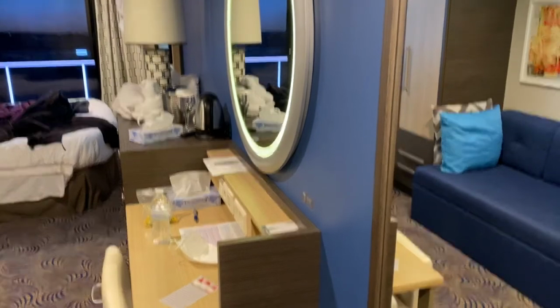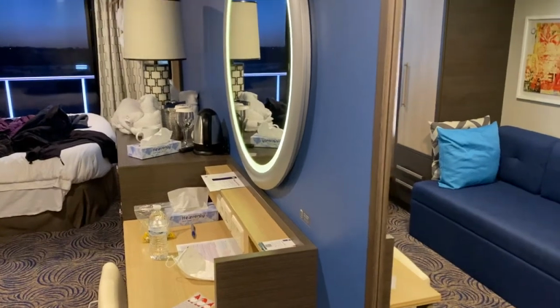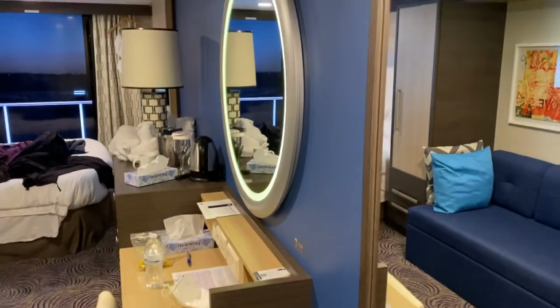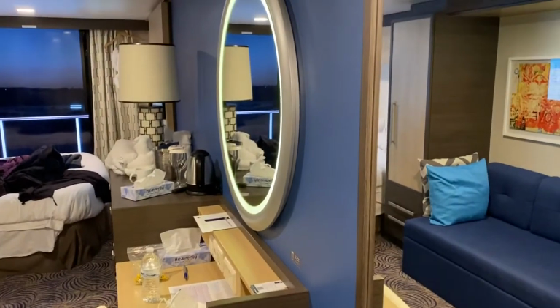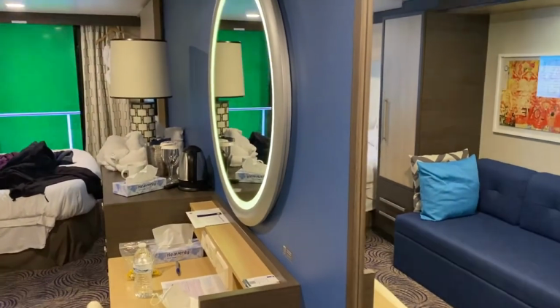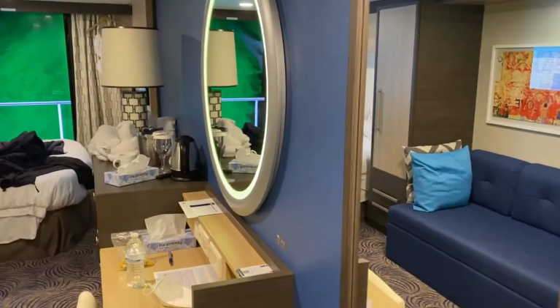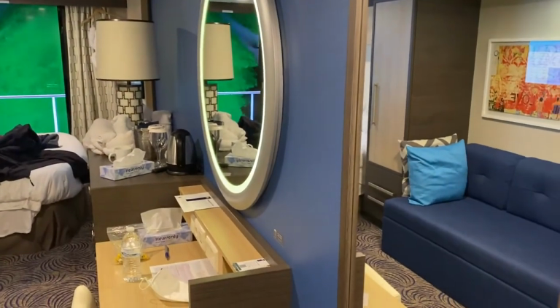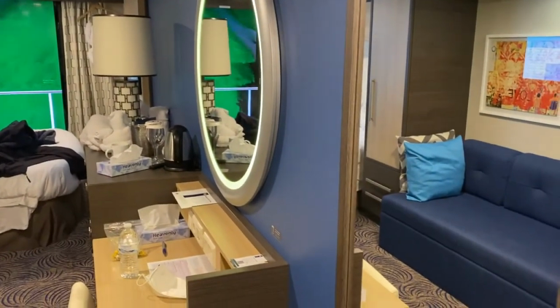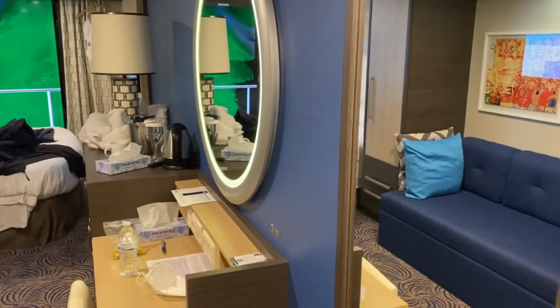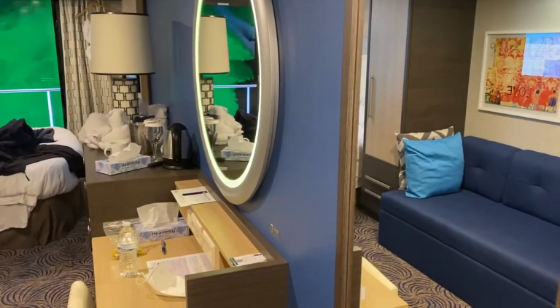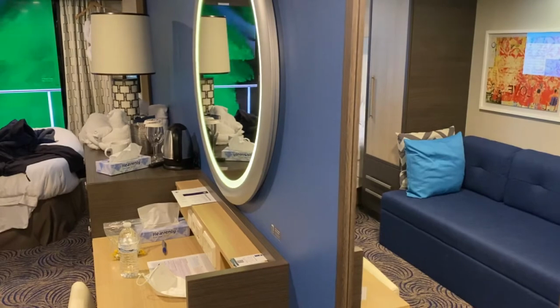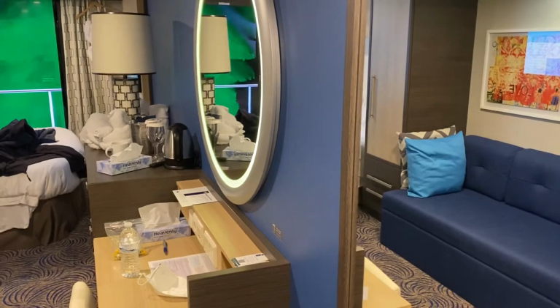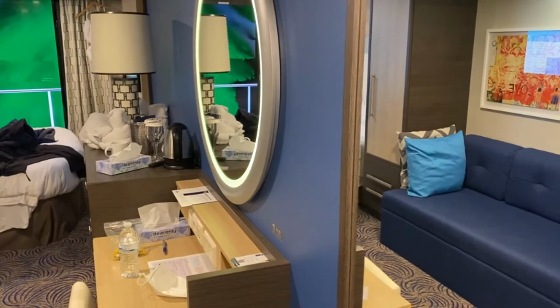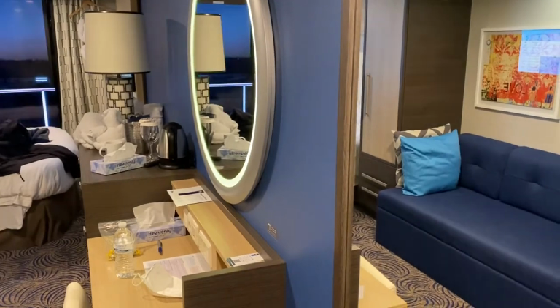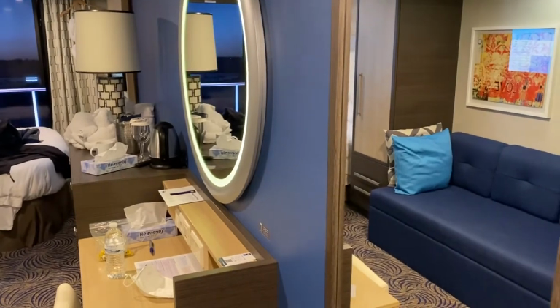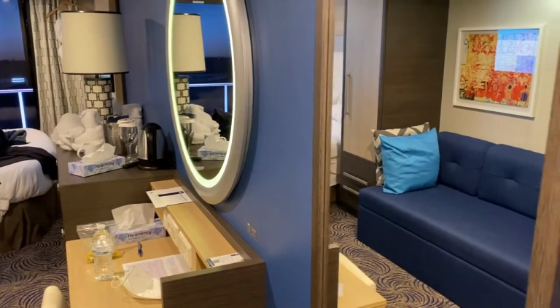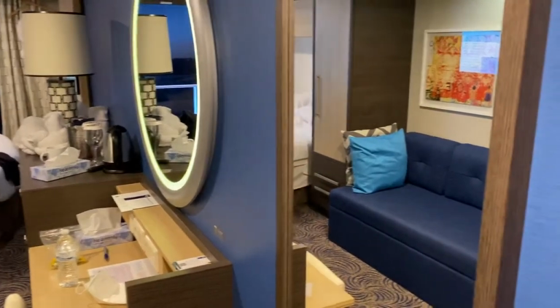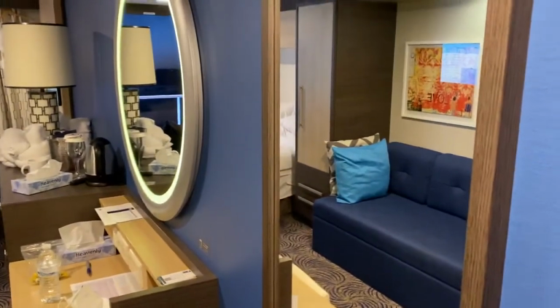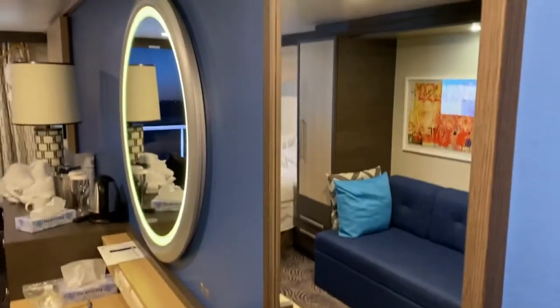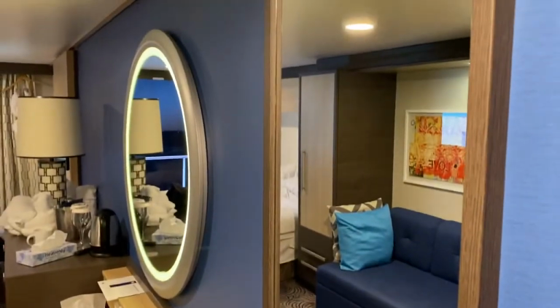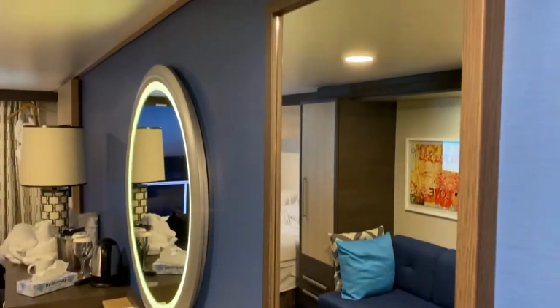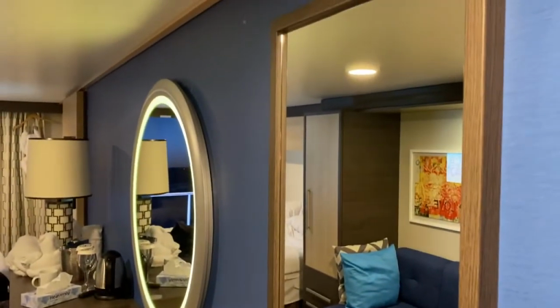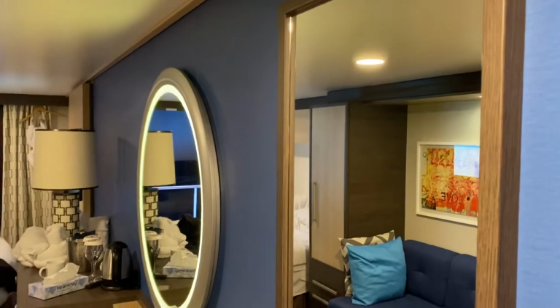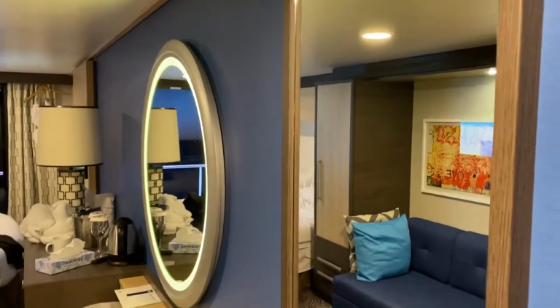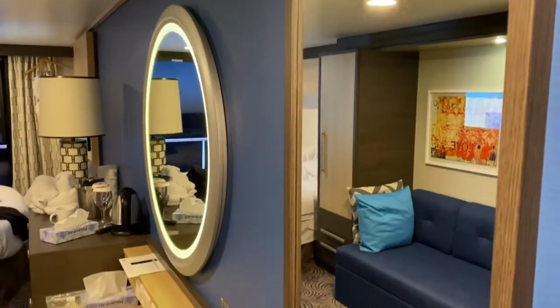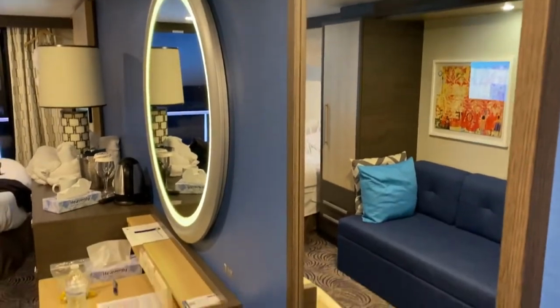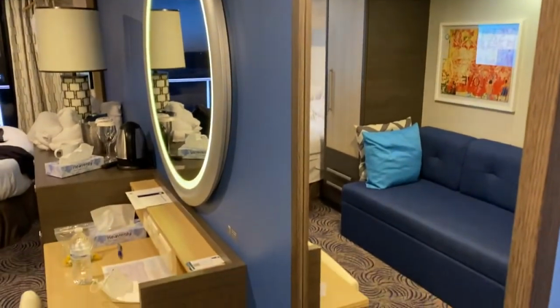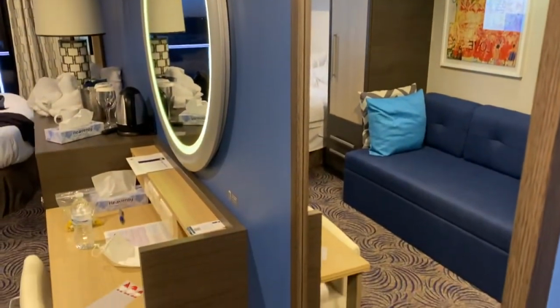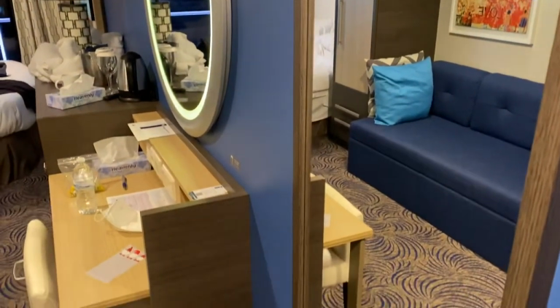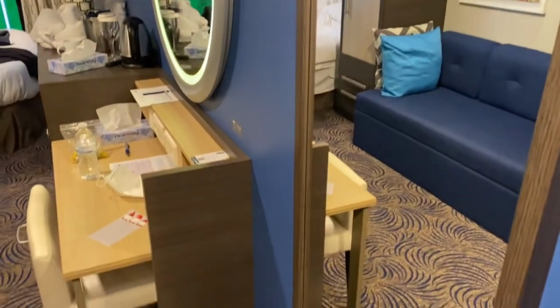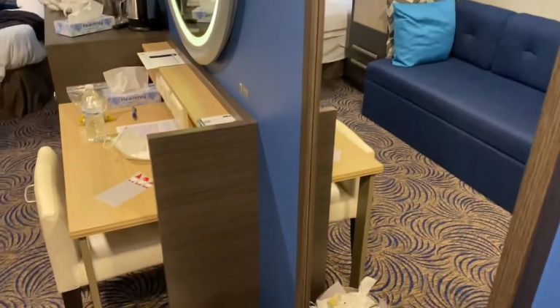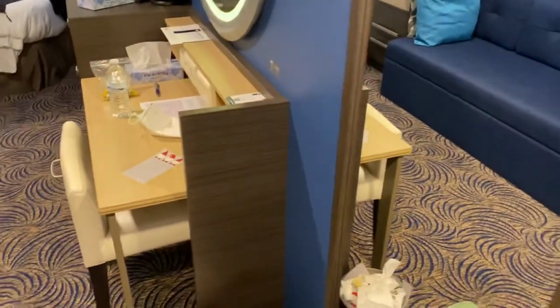Hi, I am on Anthem of the Seas, cabin number 8273. Here's inside of our room. That's a reflection of the couch in the full-length mirror.